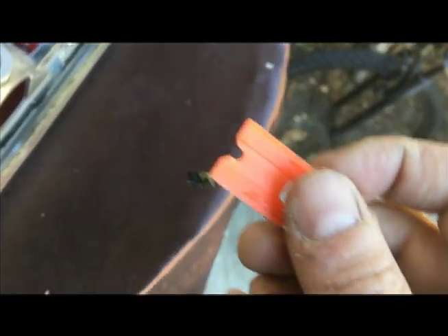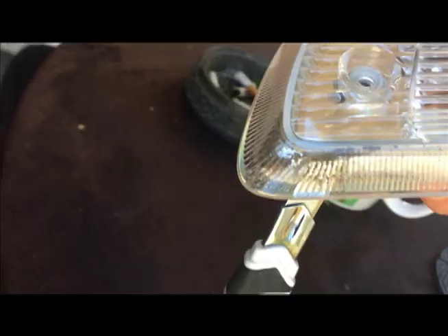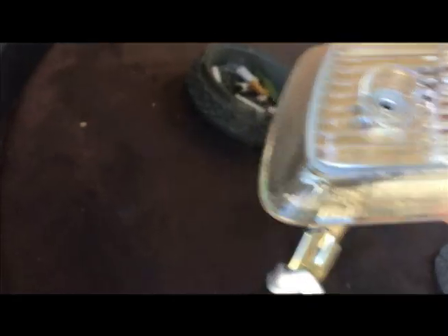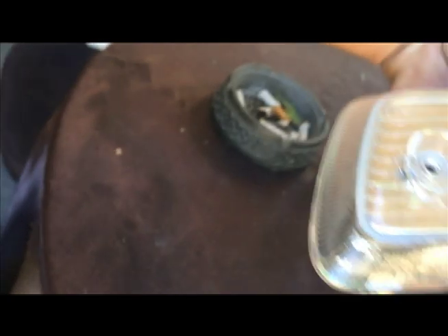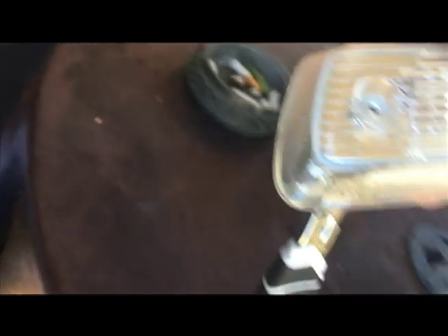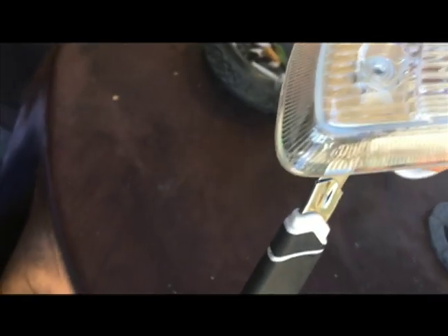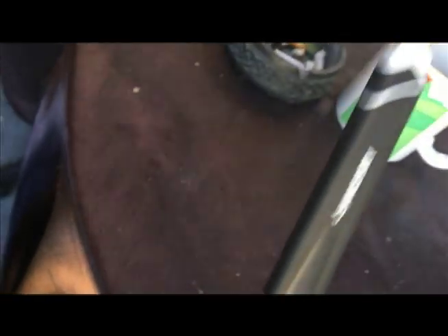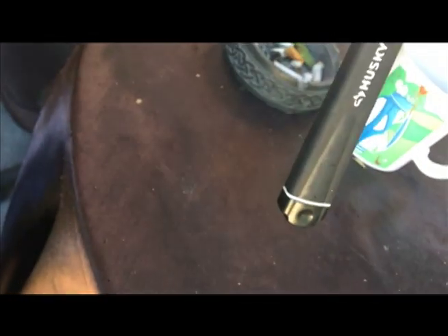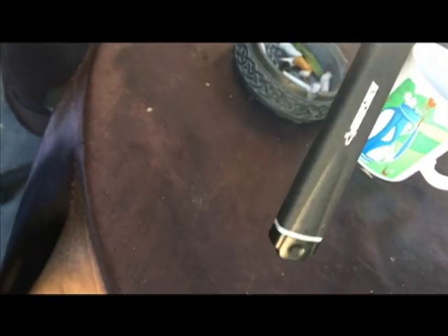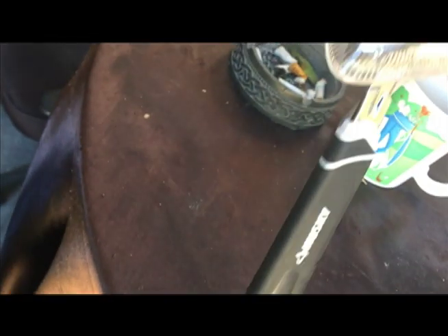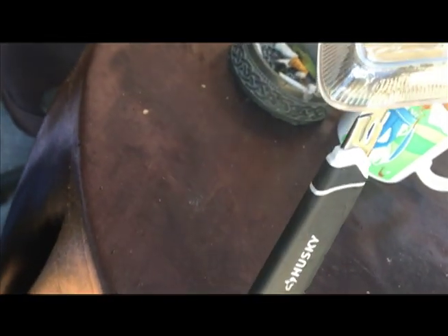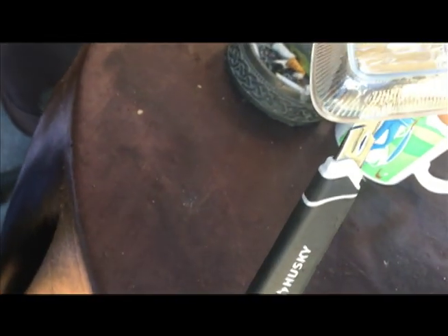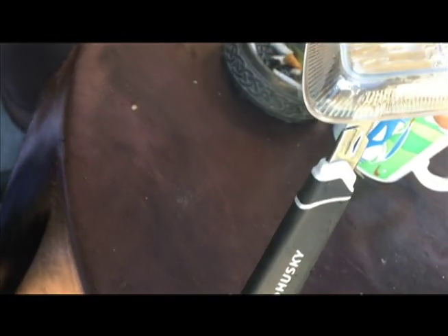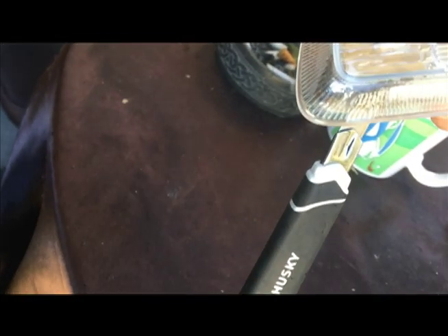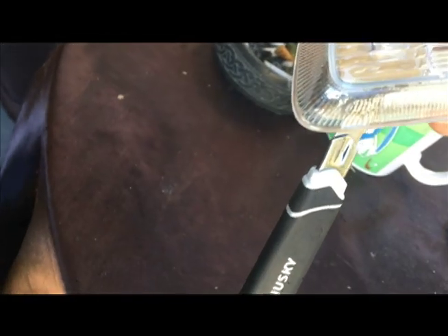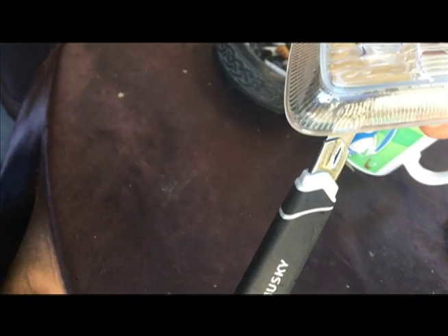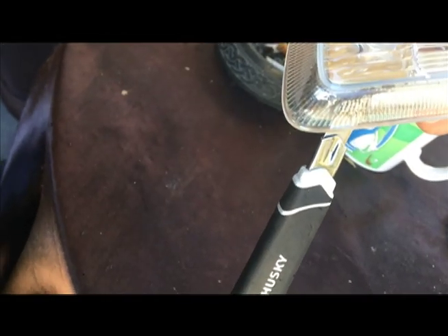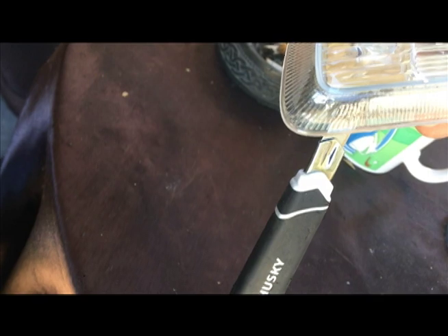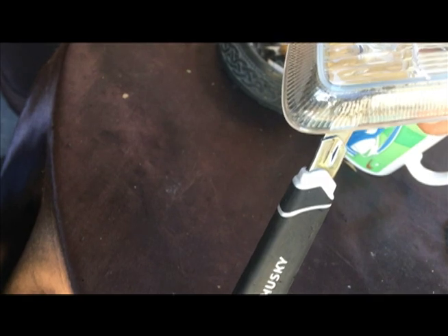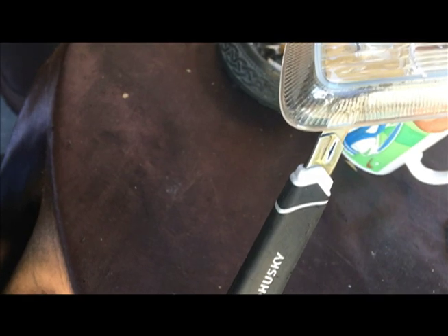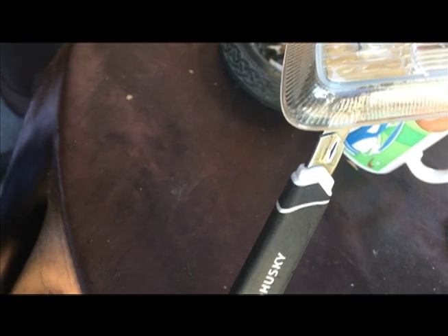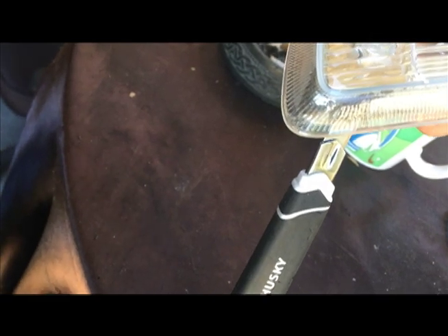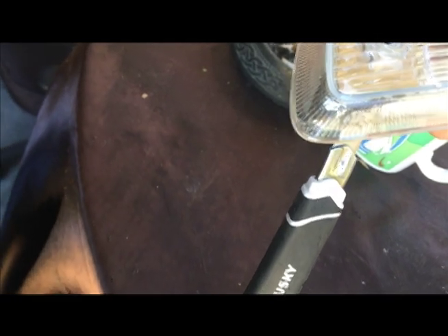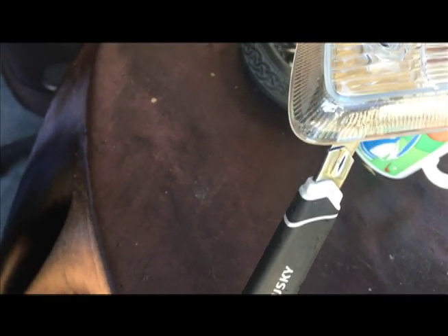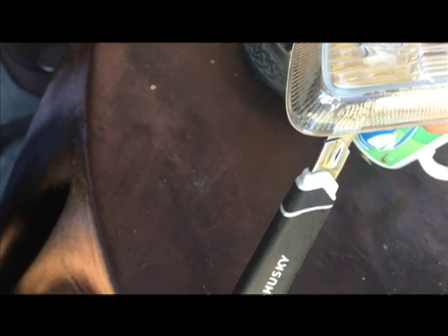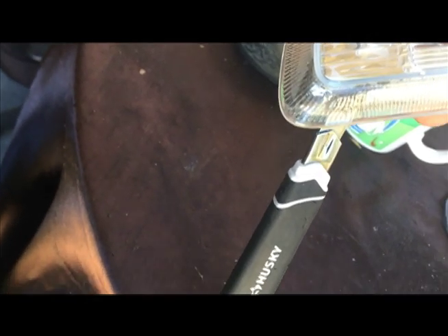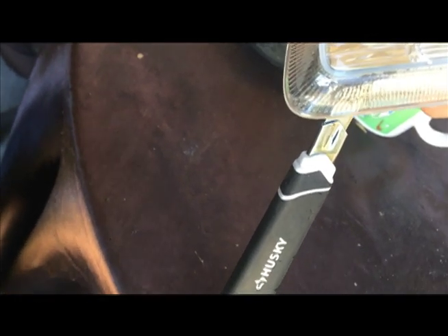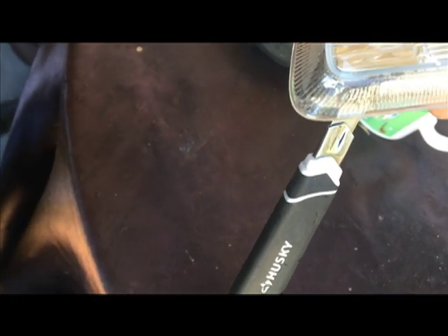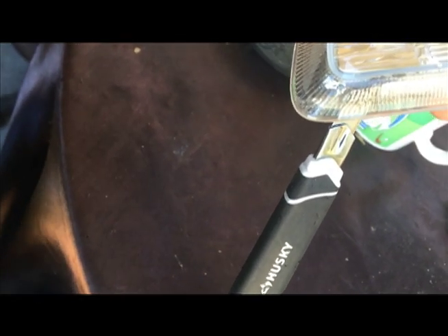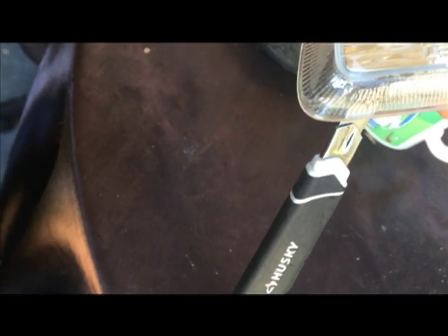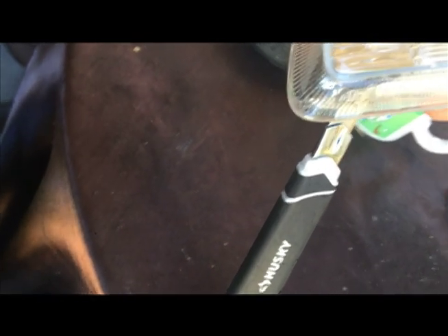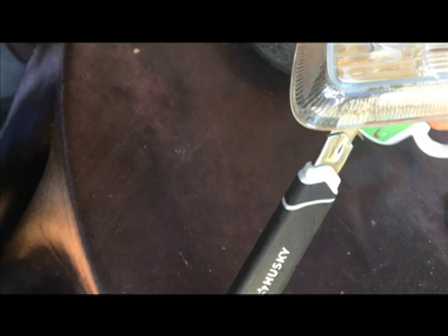After that I'm going to use this exact razor blade to try to get it out. It's getting there — I can't get the corners though.